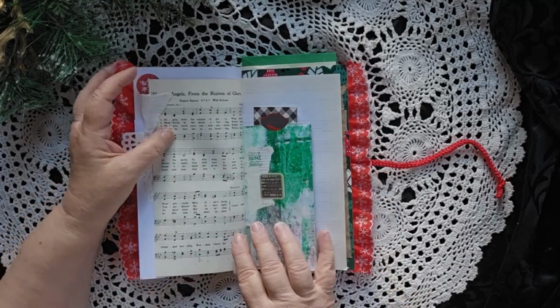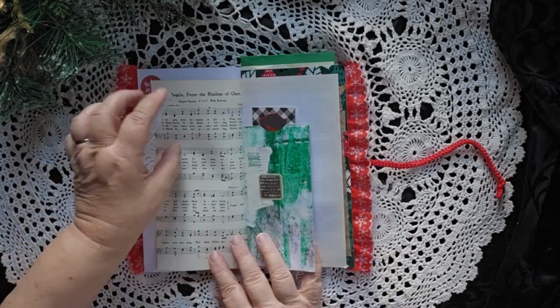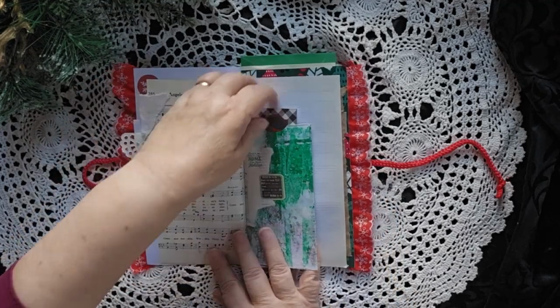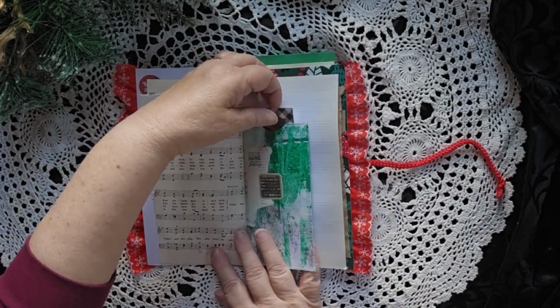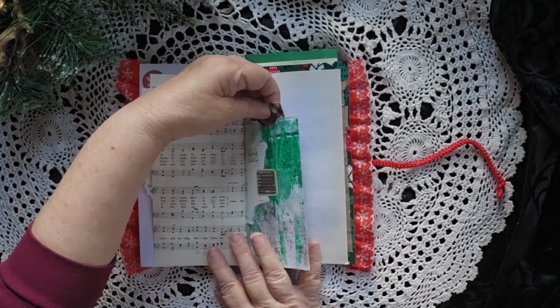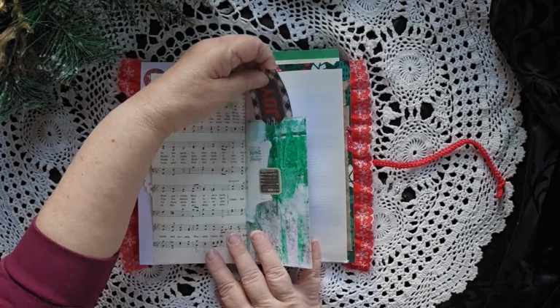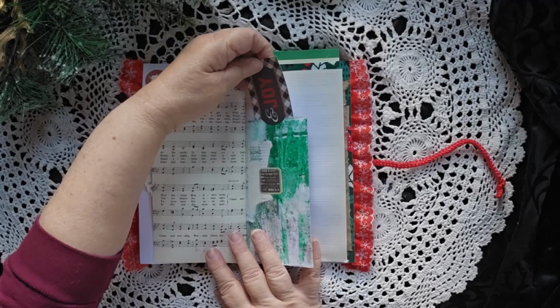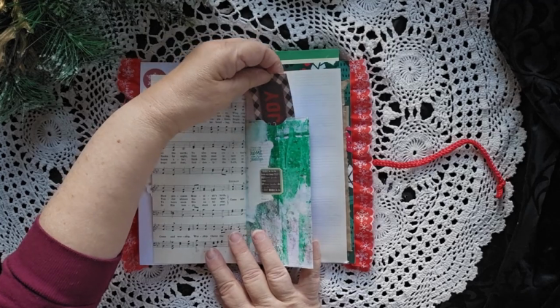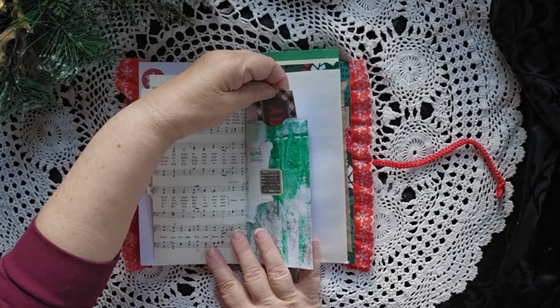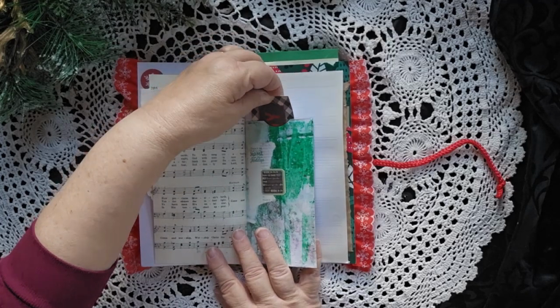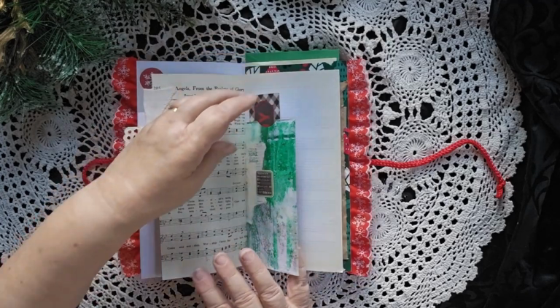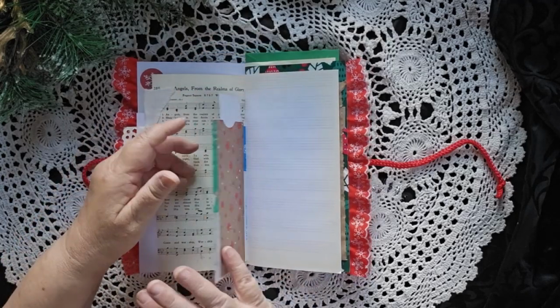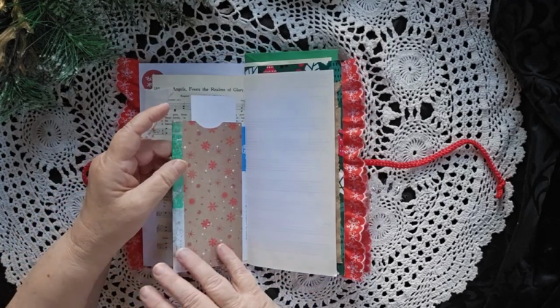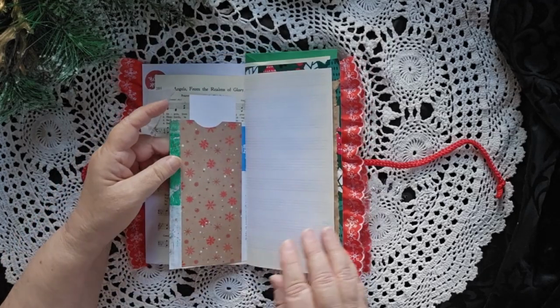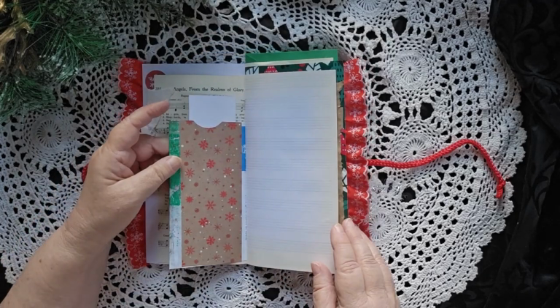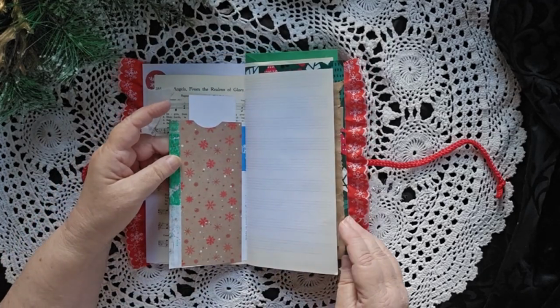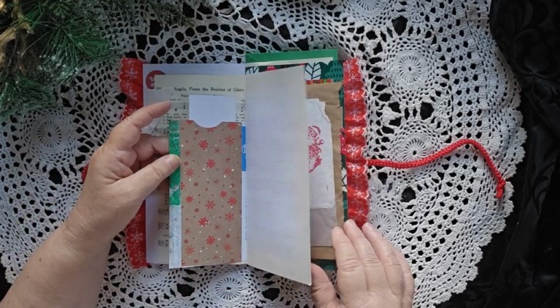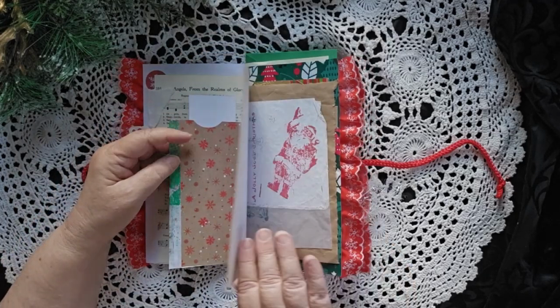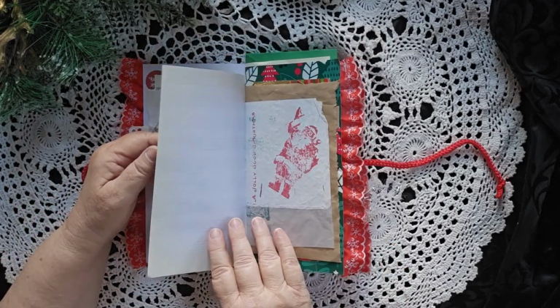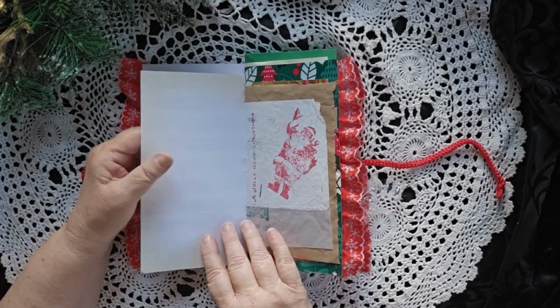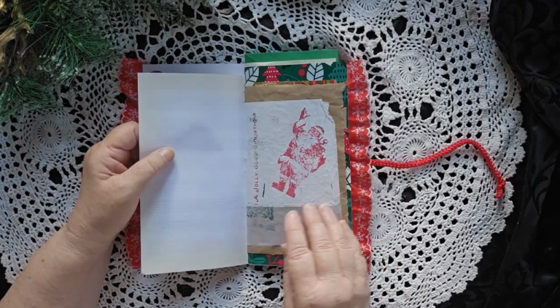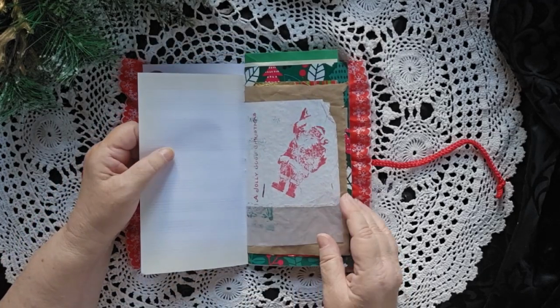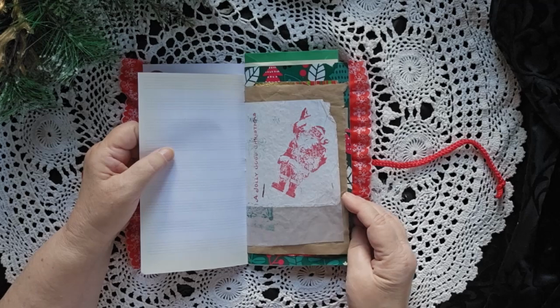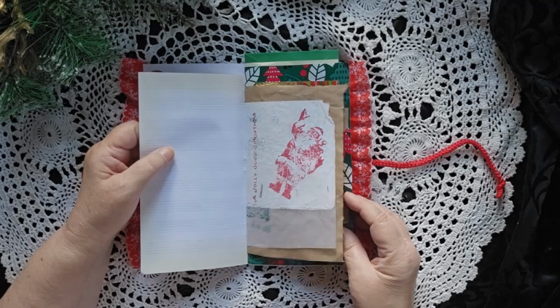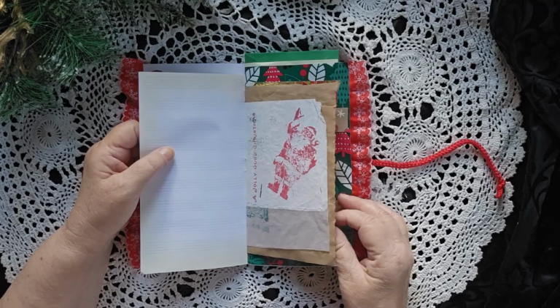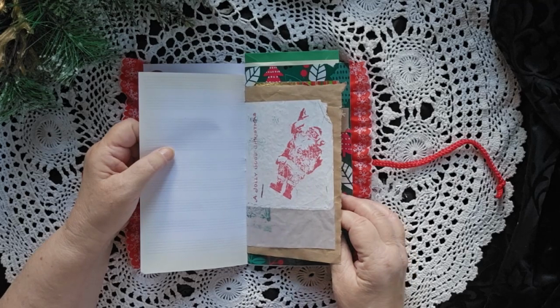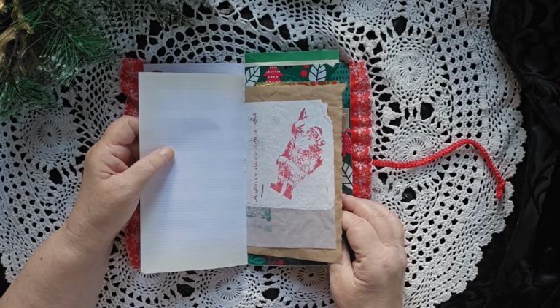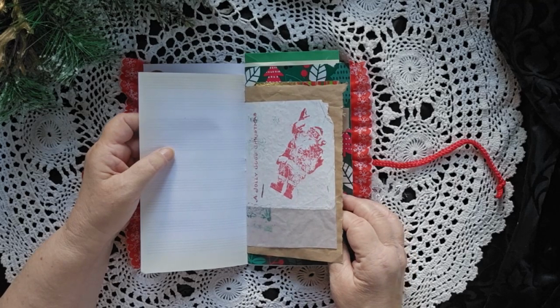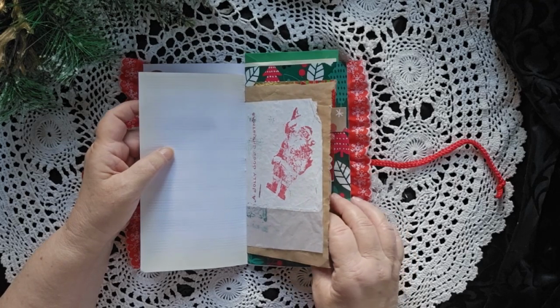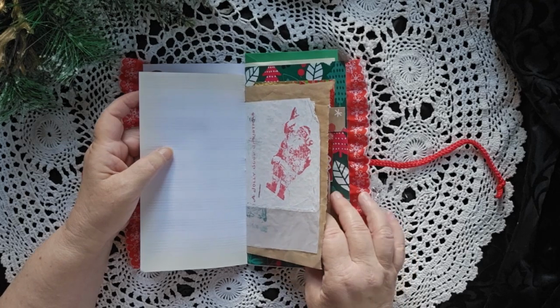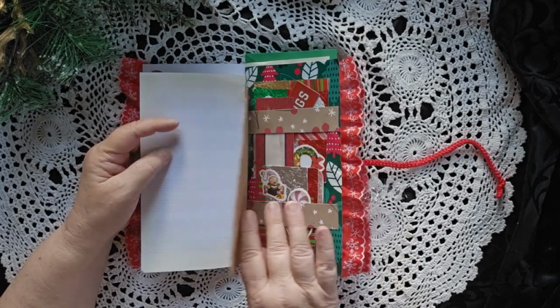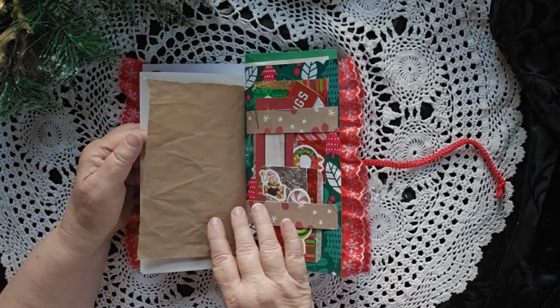There's a little pocket here with a nice tall journaling card inside. A Santa, a Jolly Good Christmas.